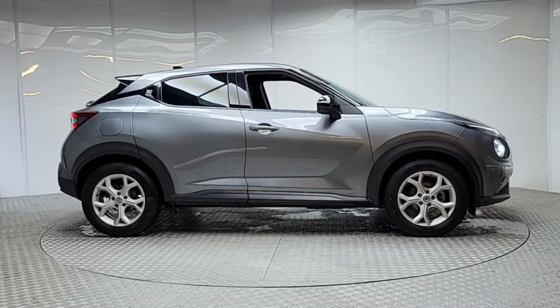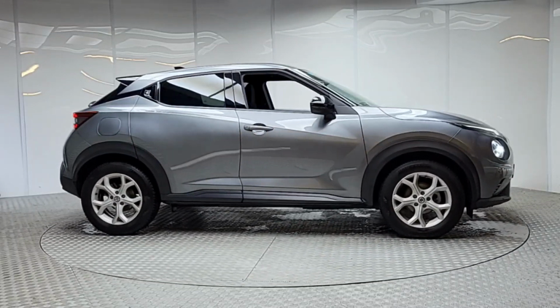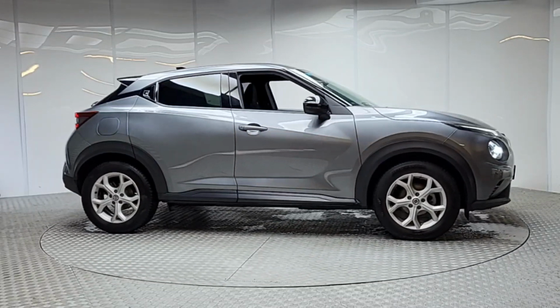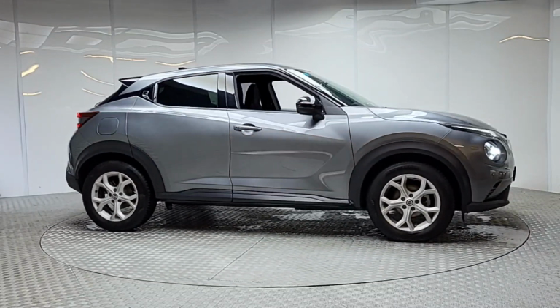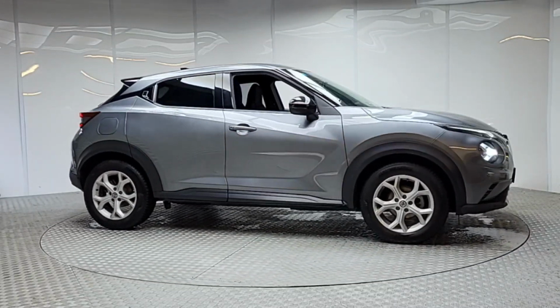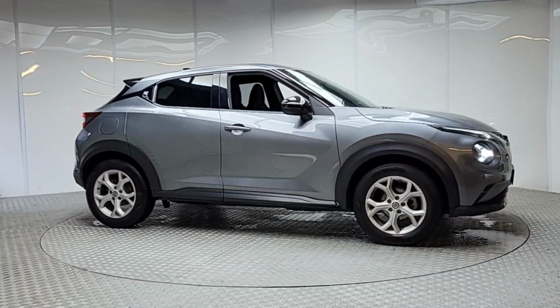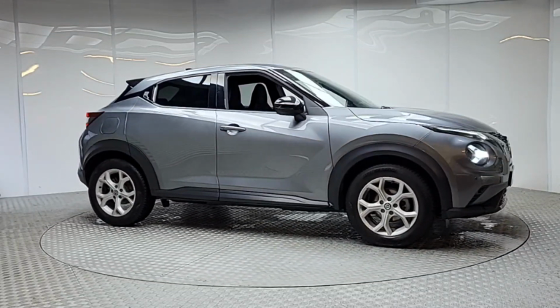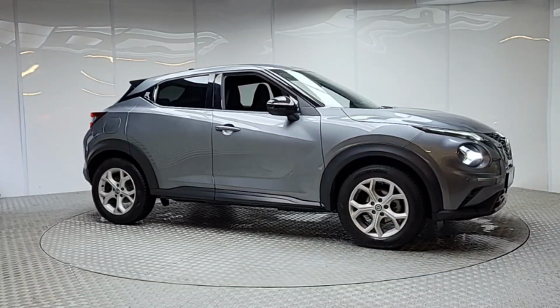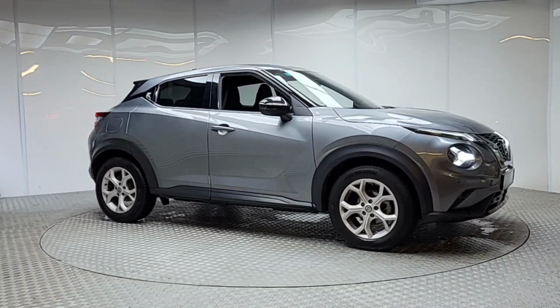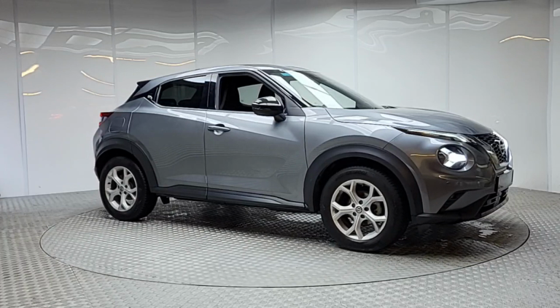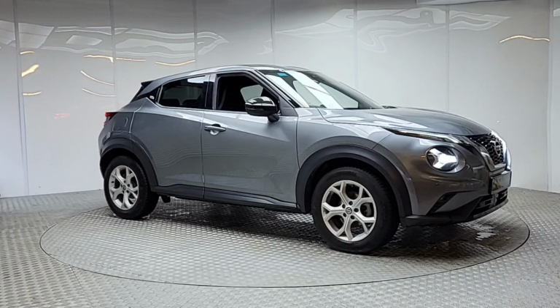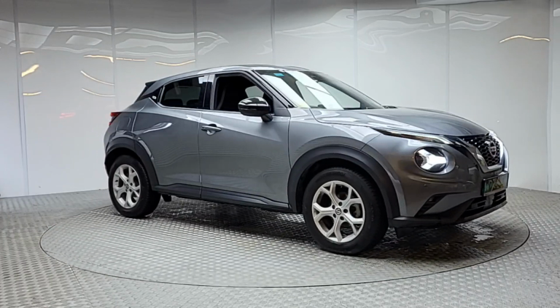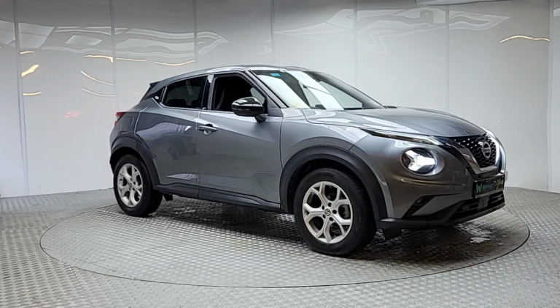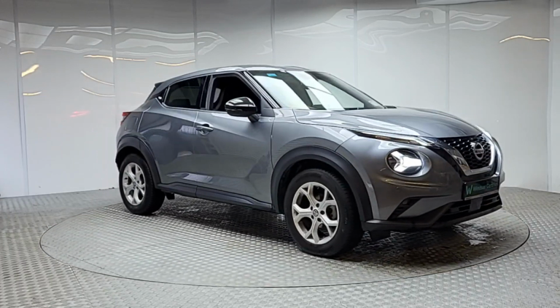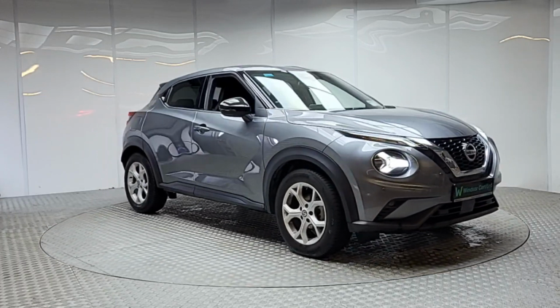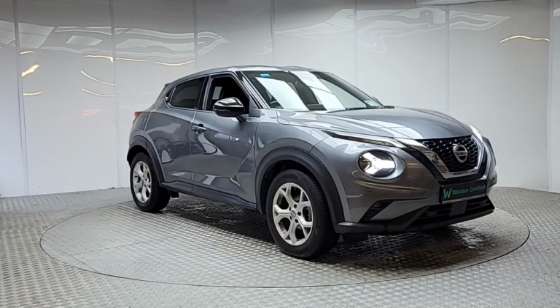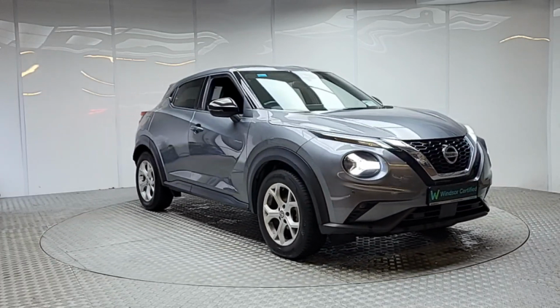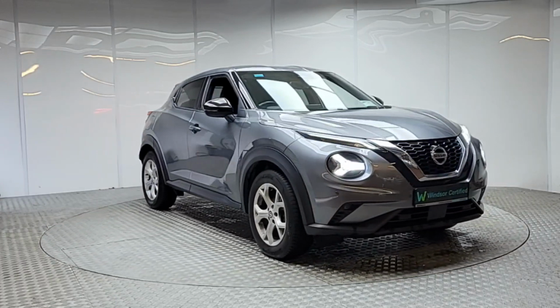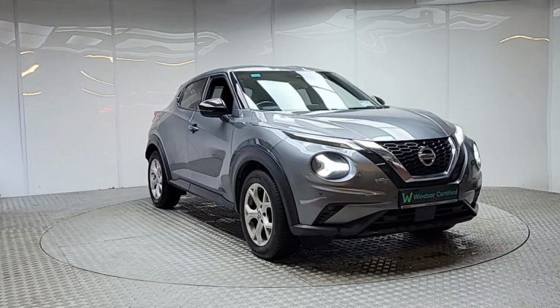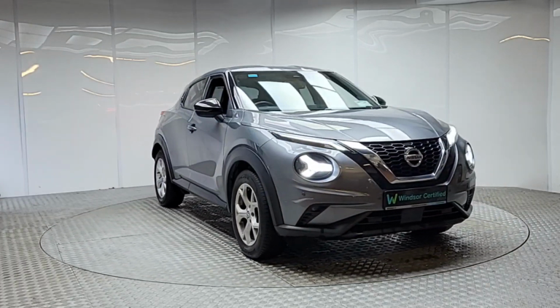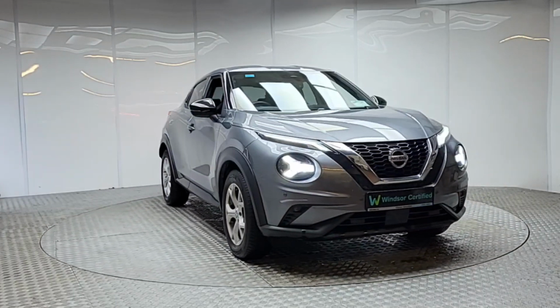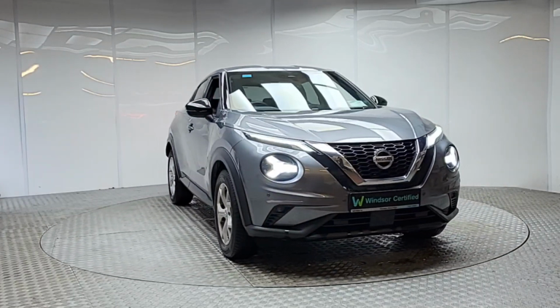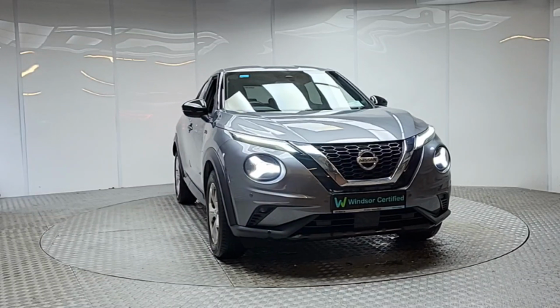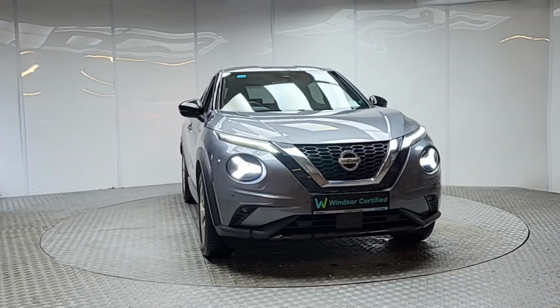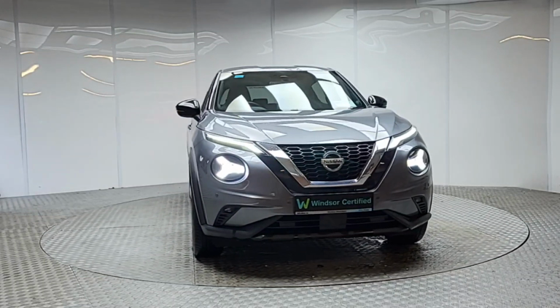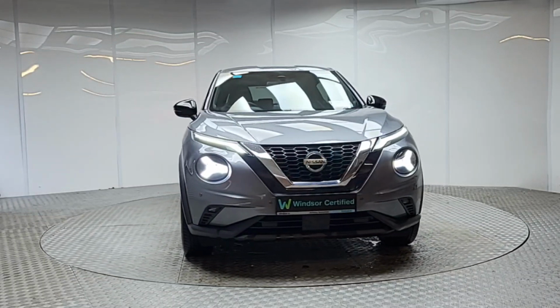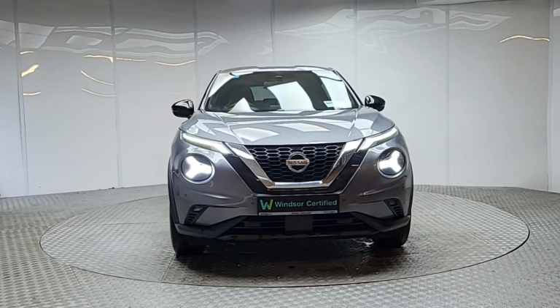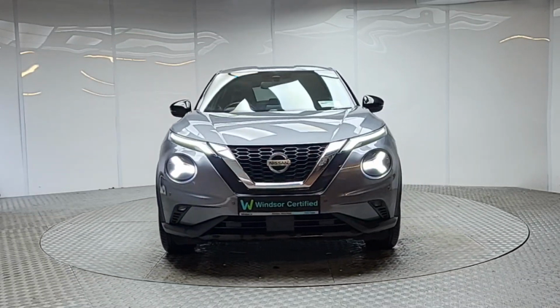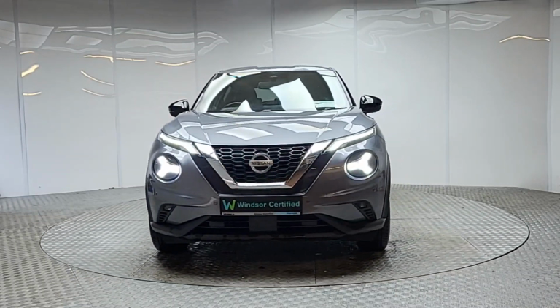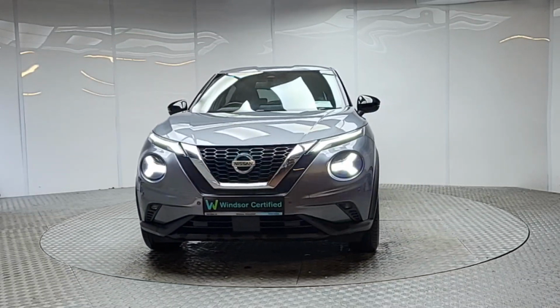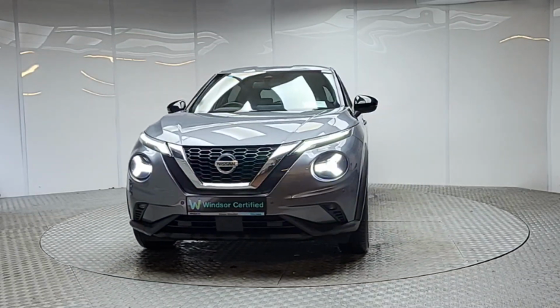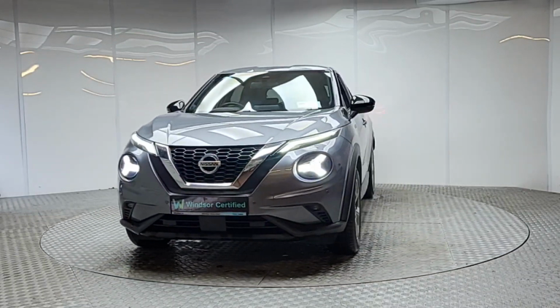Each Windsor Certified vehicle undergoes a rigorous 149-point car health check and receives a full service at the same time, which means you get a vehicle in tip-top shape. Thanks to our unique service plans,